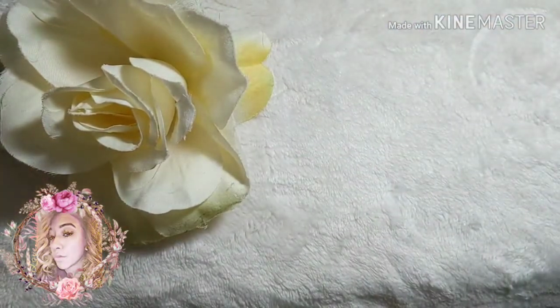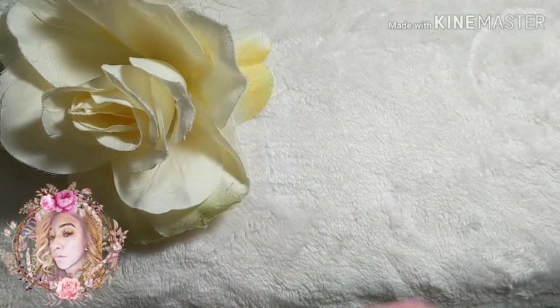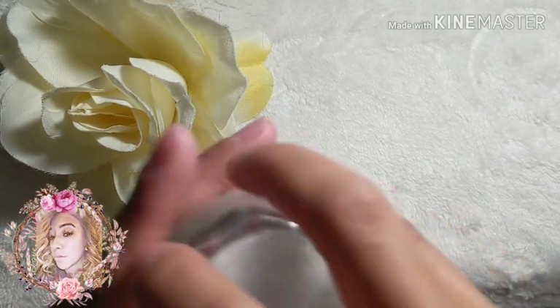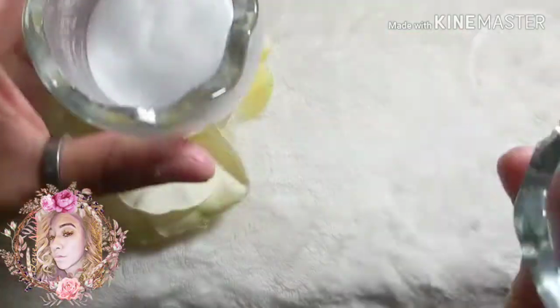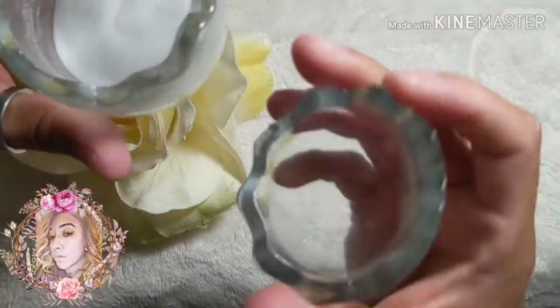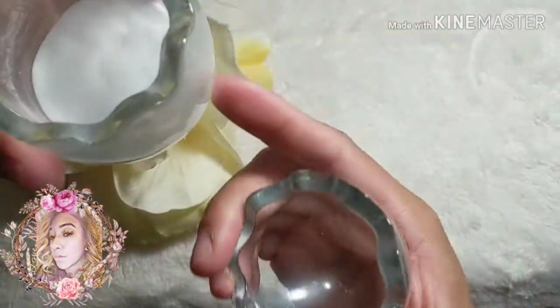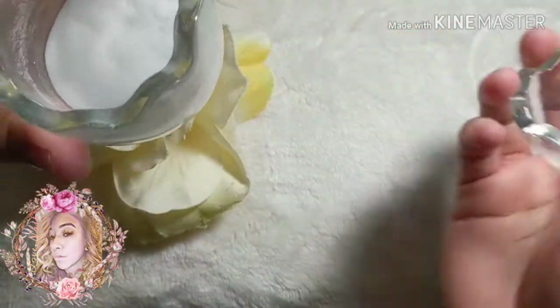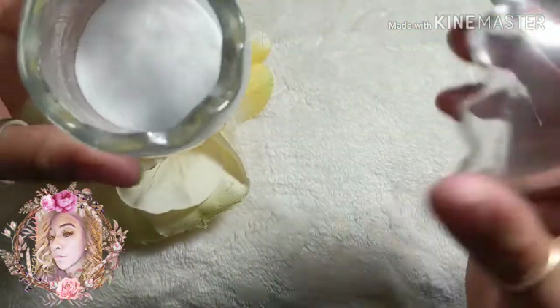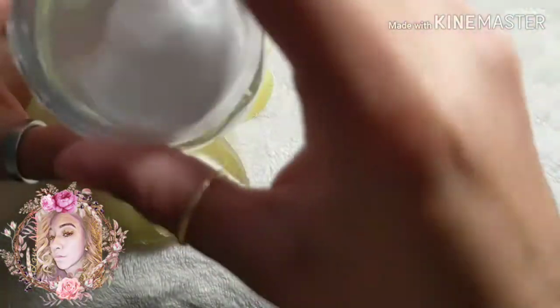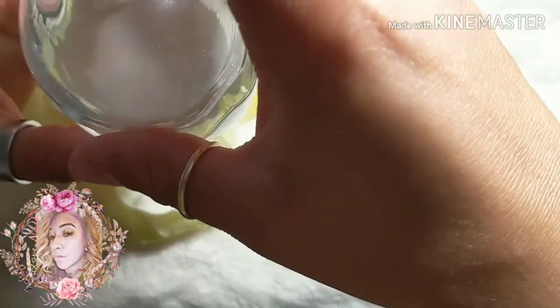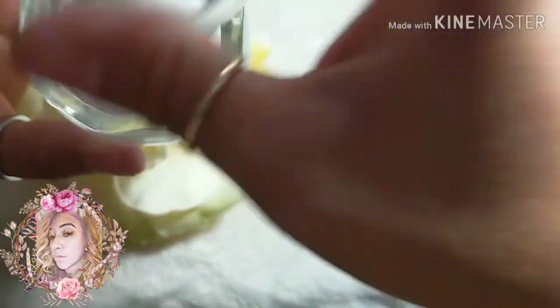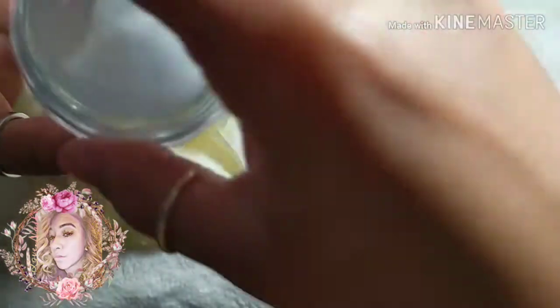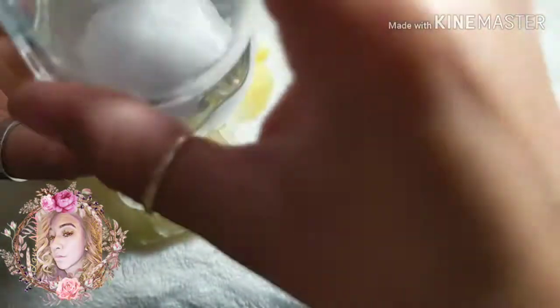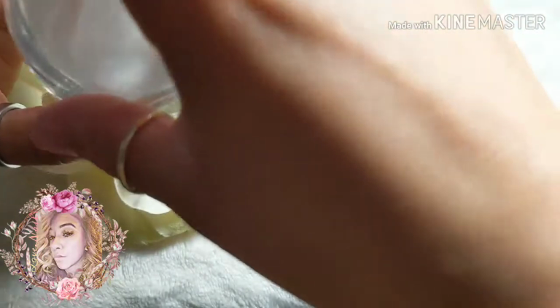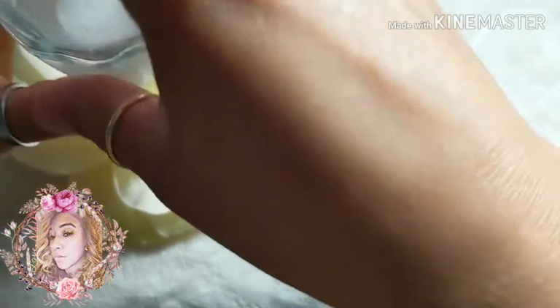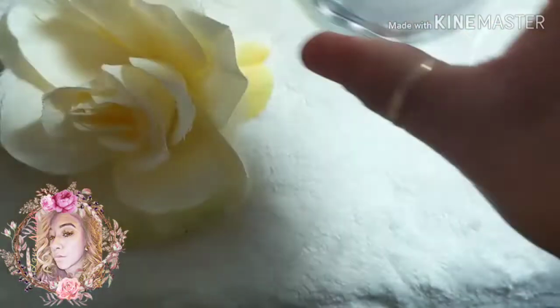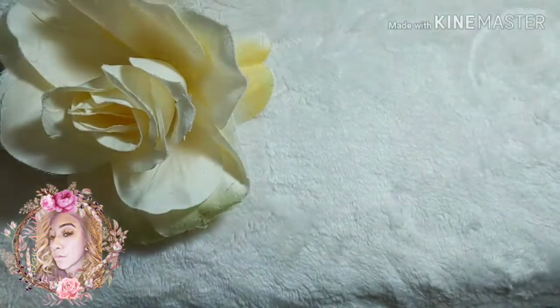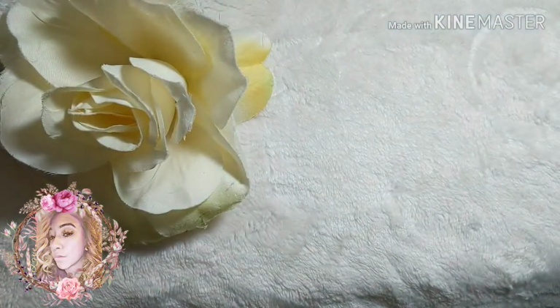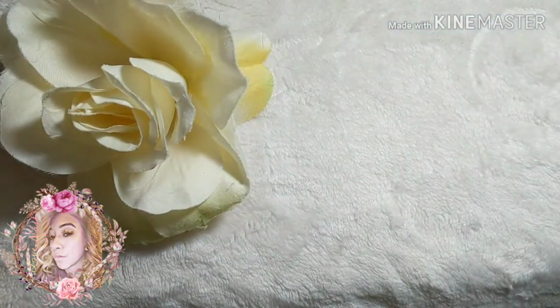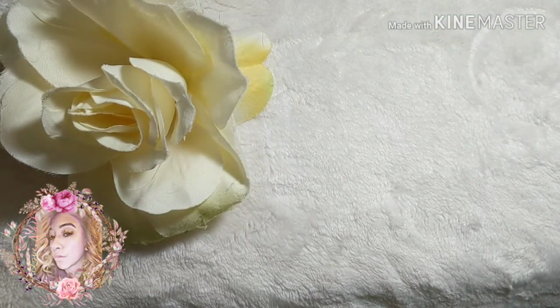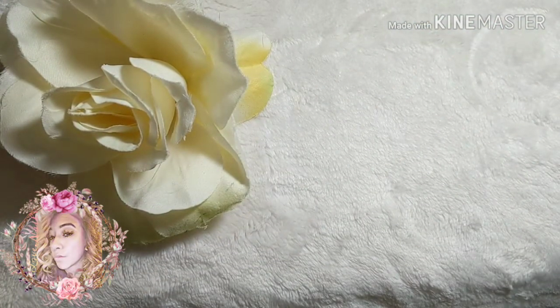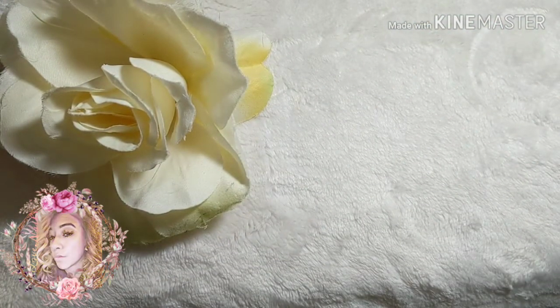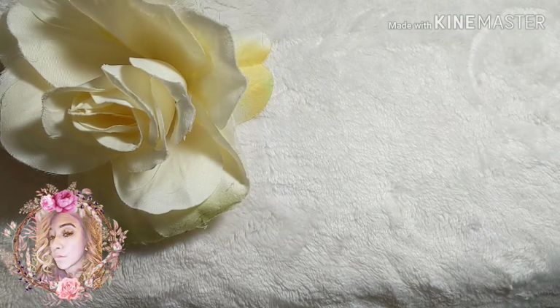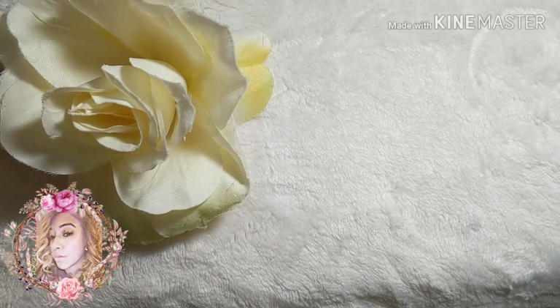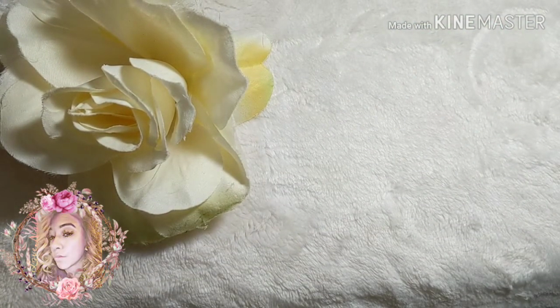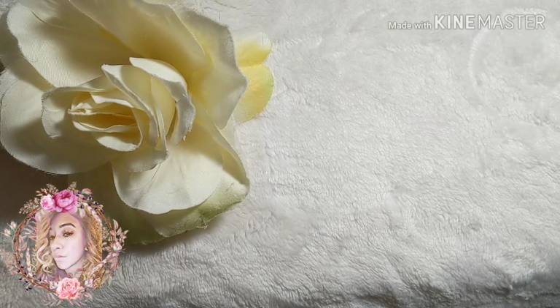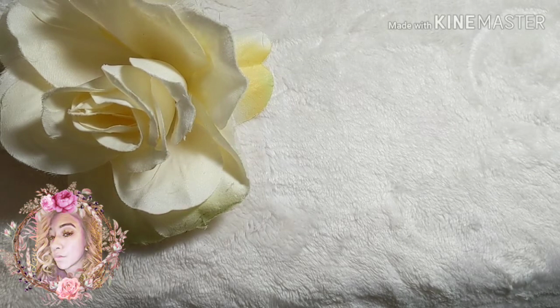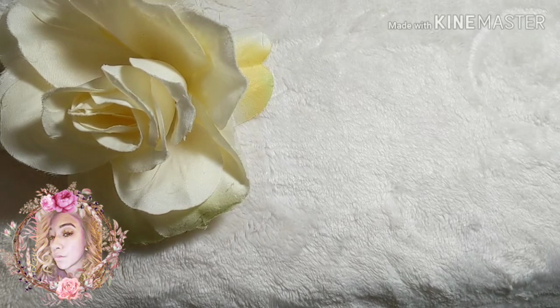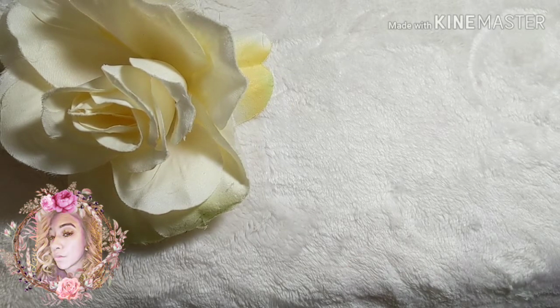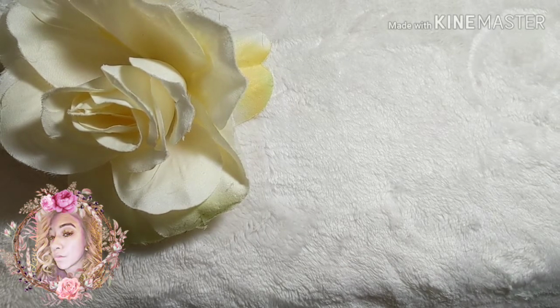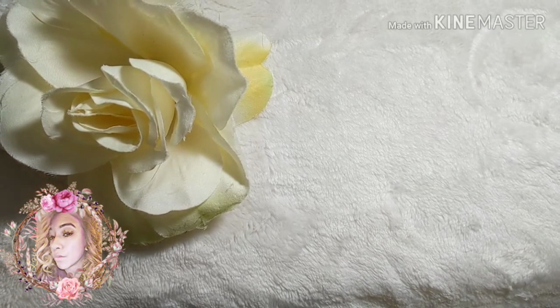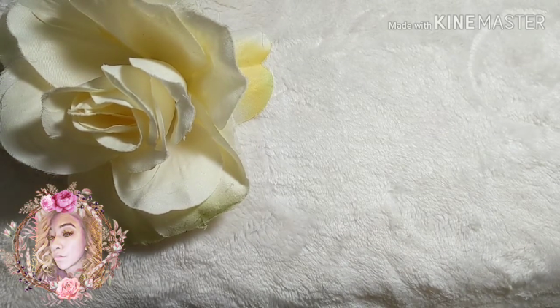I also like to have a little glass container — it just makes it easier when I'm applying acrylics, though you don't necessarily need it.